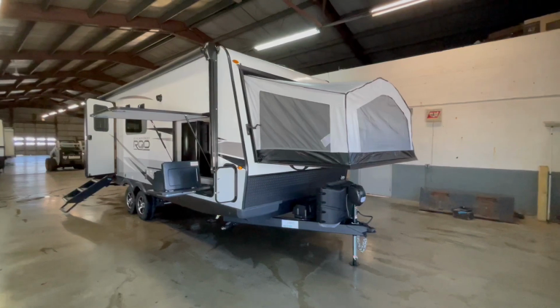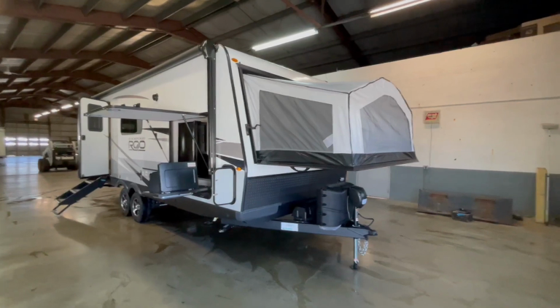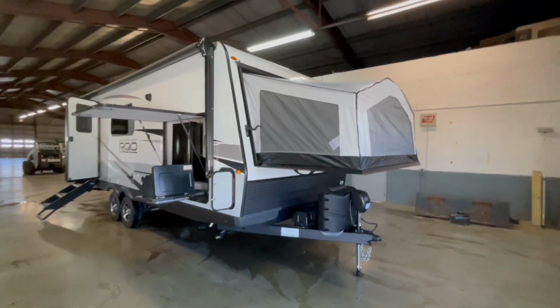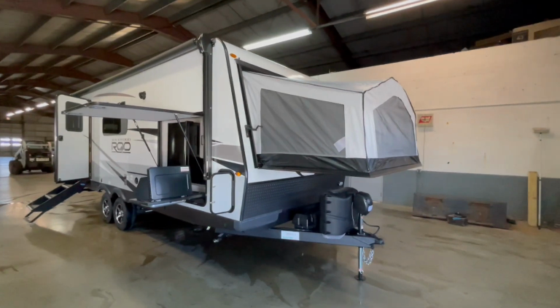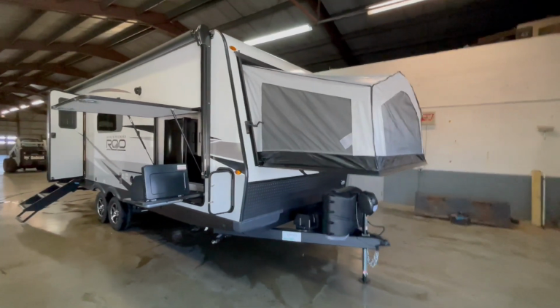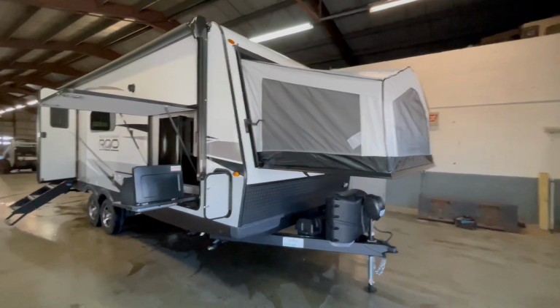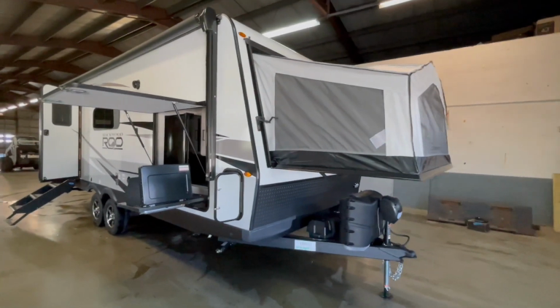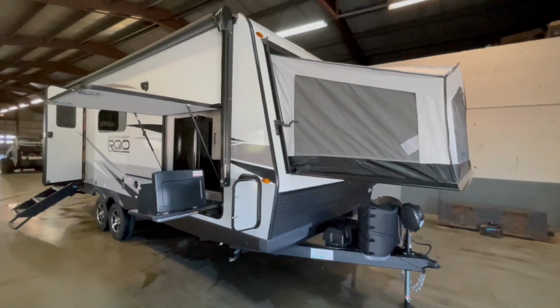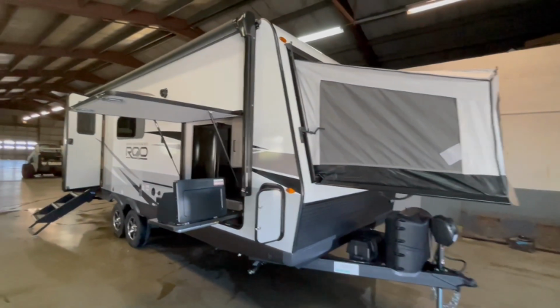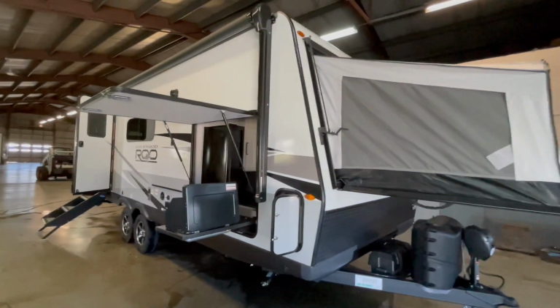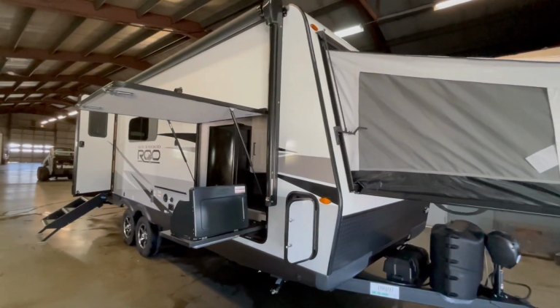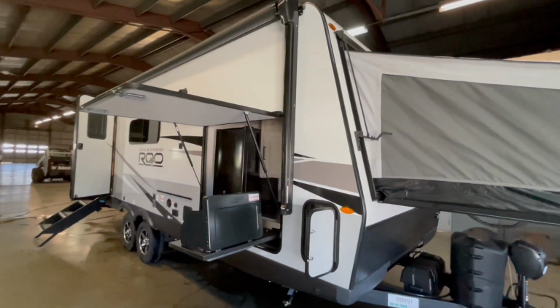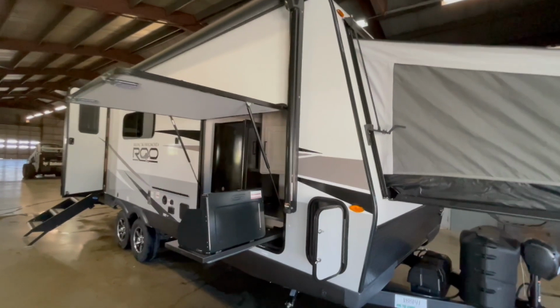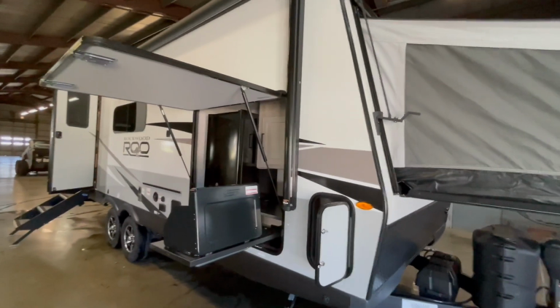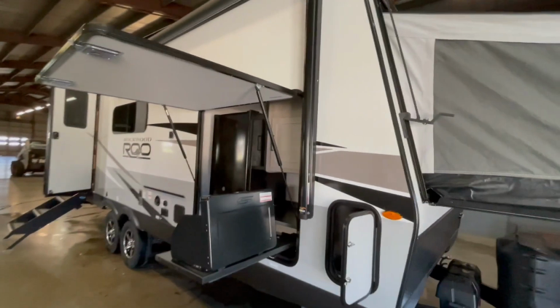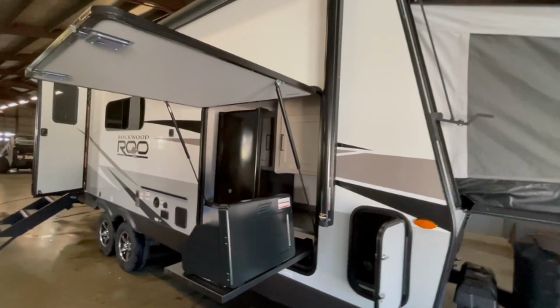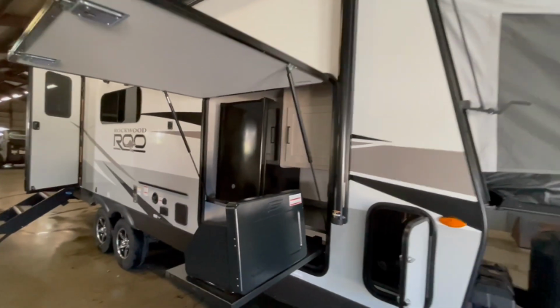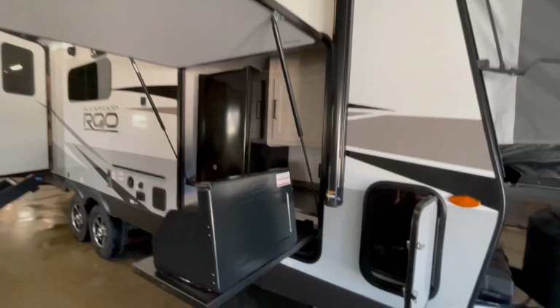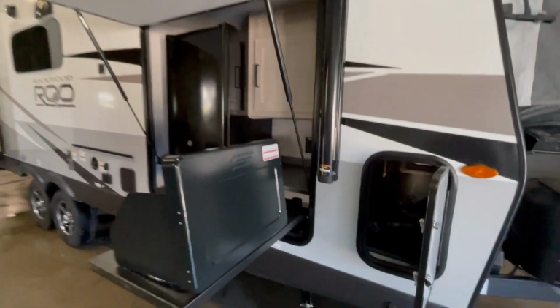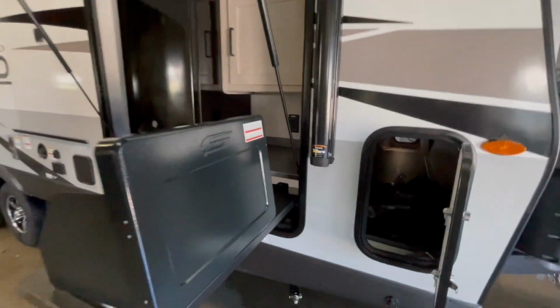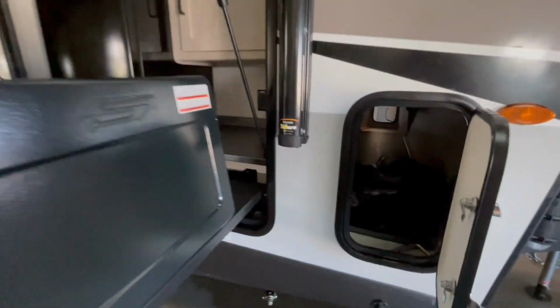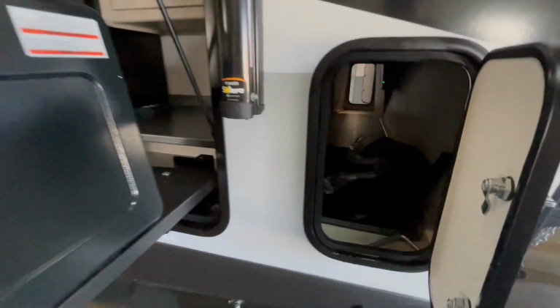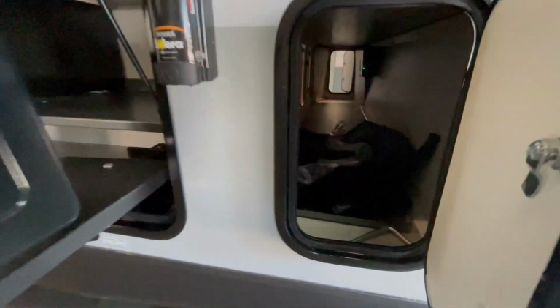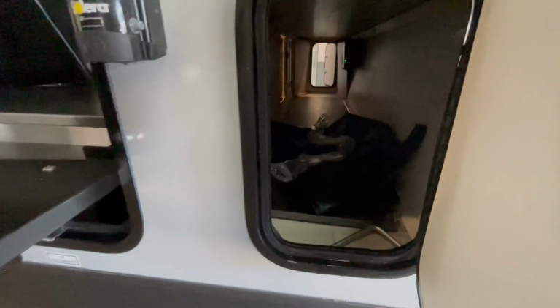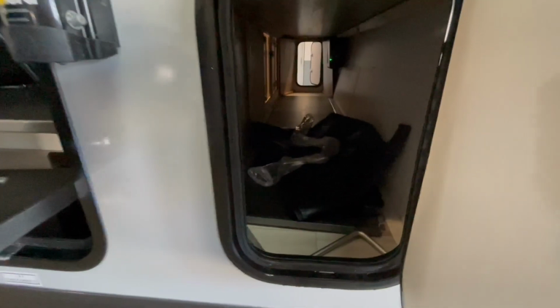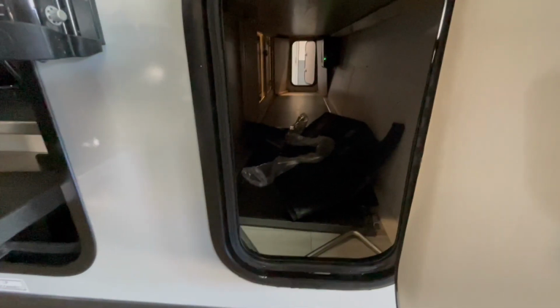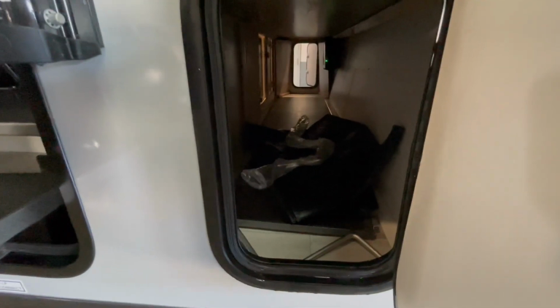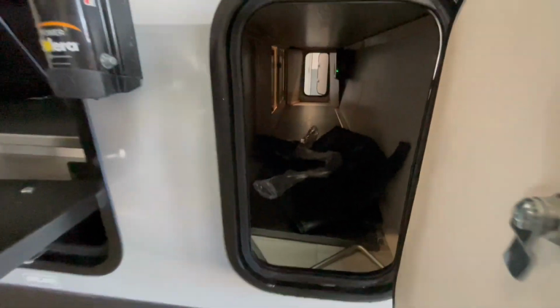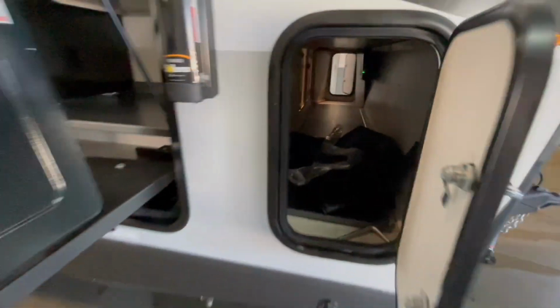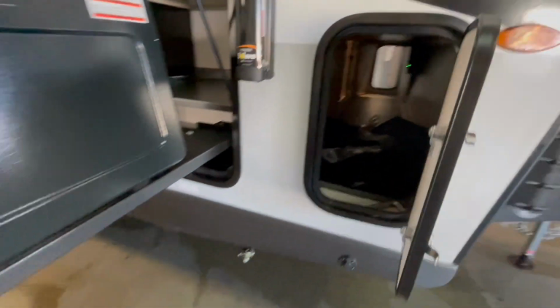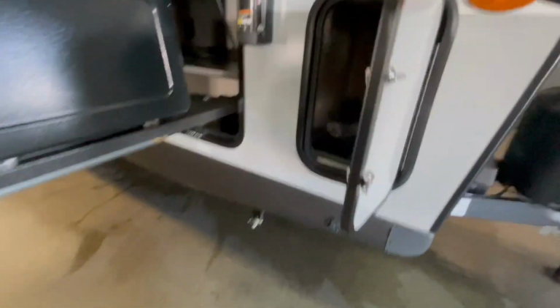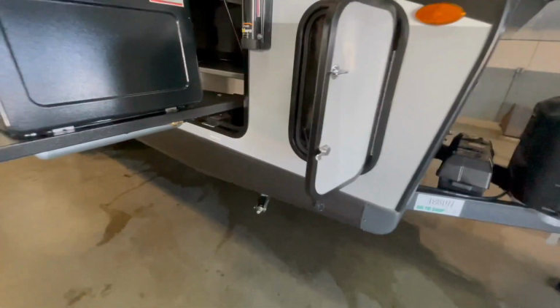This is a brand new Rockwood Rue 235S Travel Trailer offered to you by Yonix RV. This Rue features two bunk ends, pullouts, a couch dinette slide, sleeps eight people, and weighs 5,594 pounds.